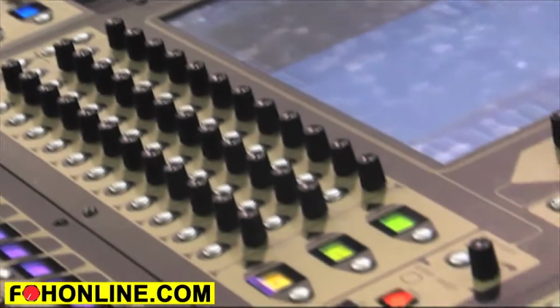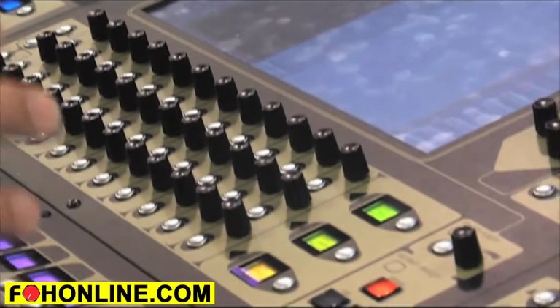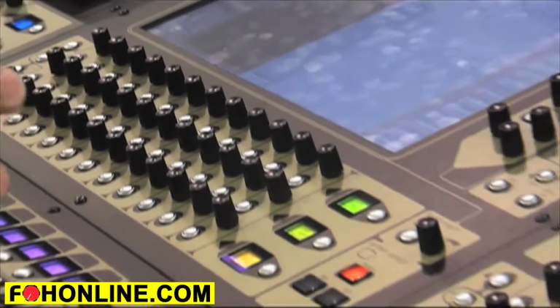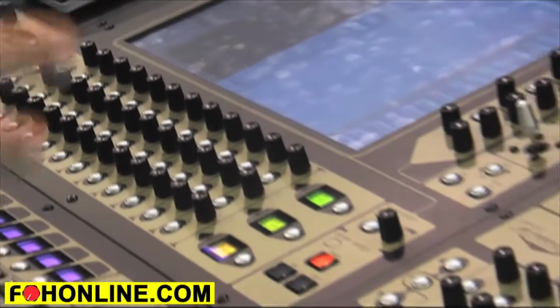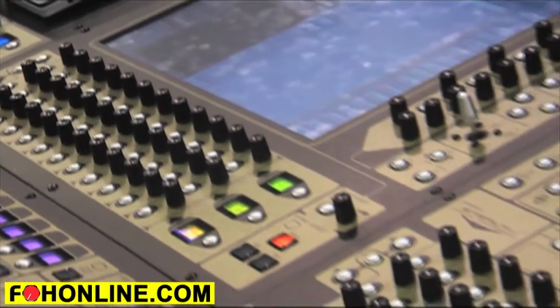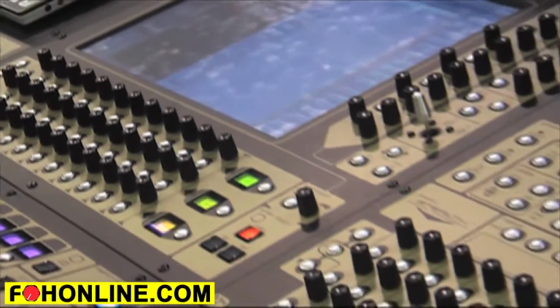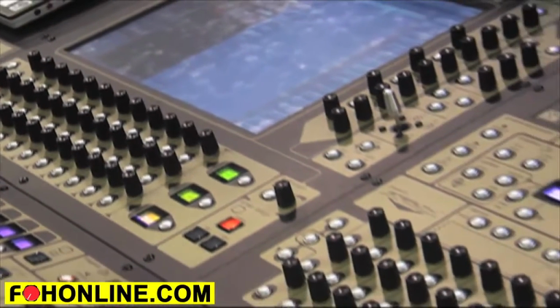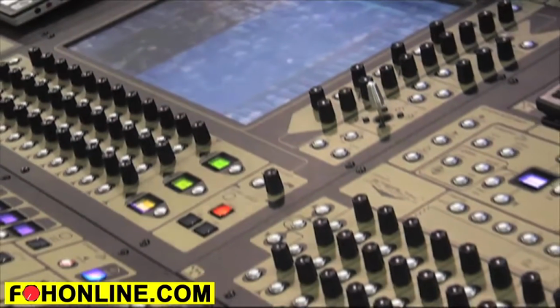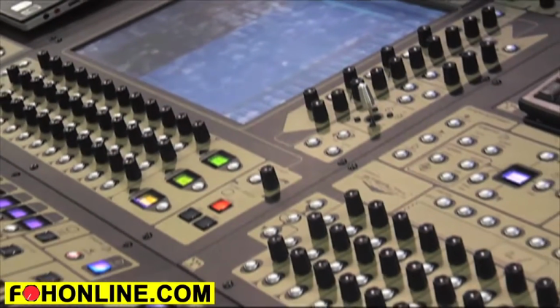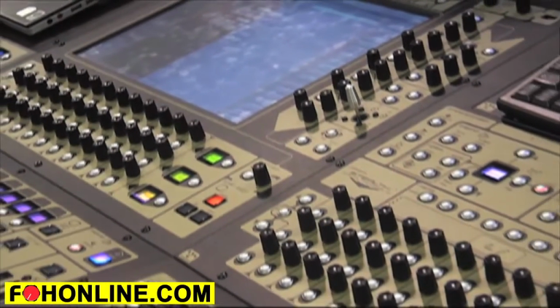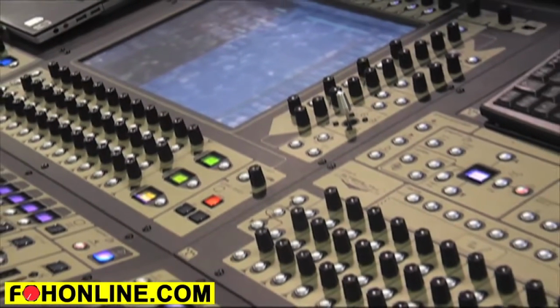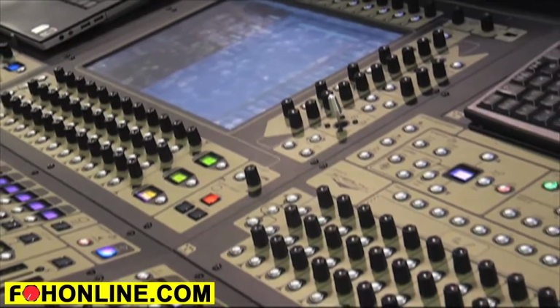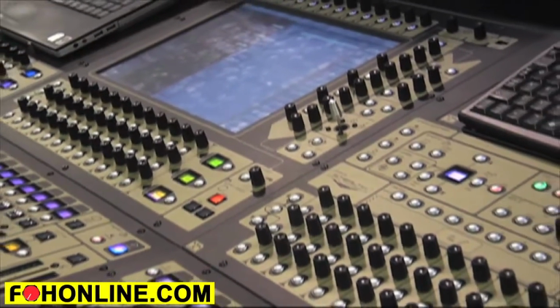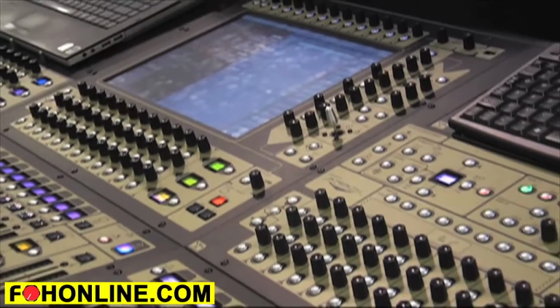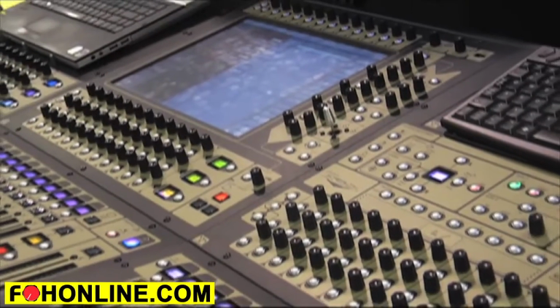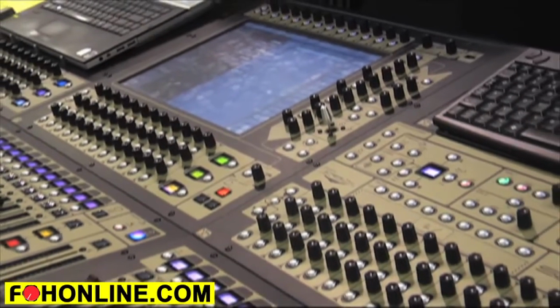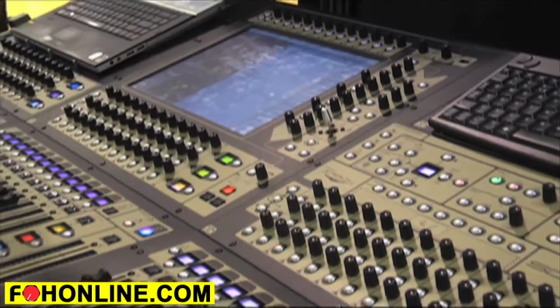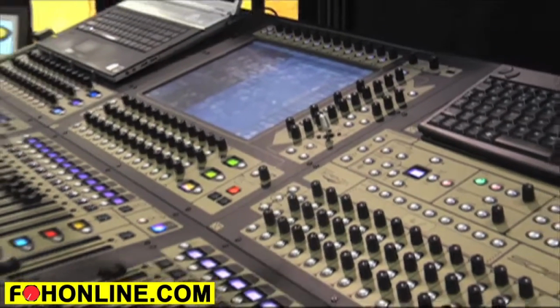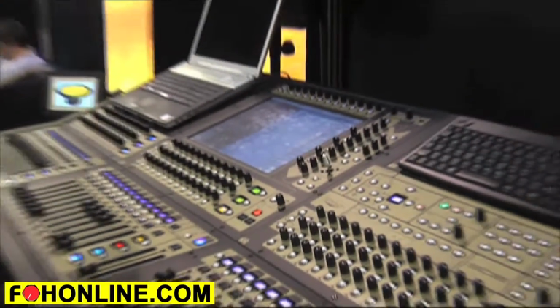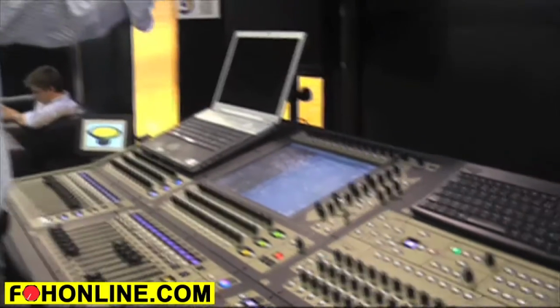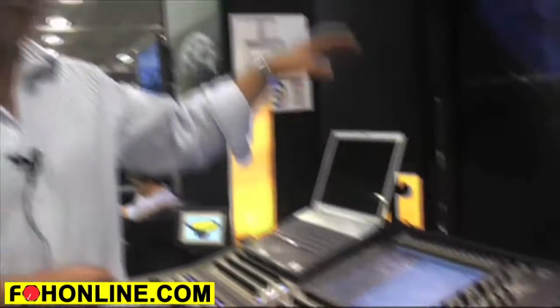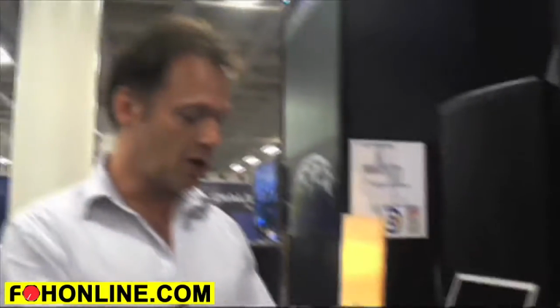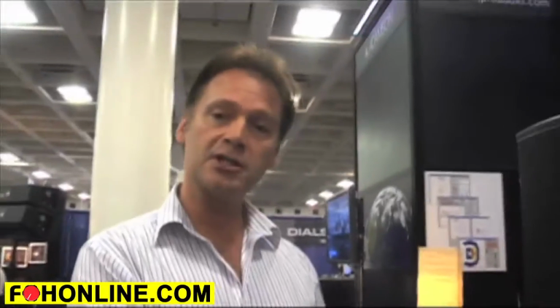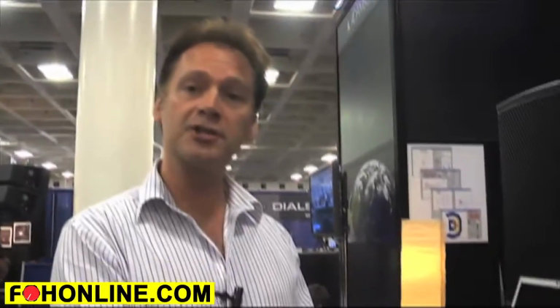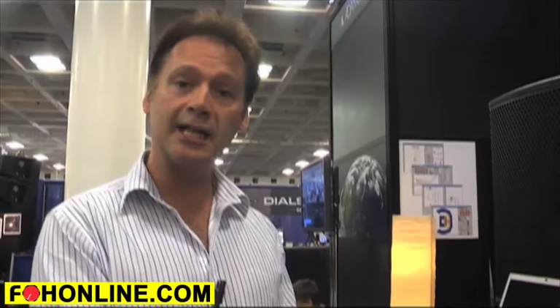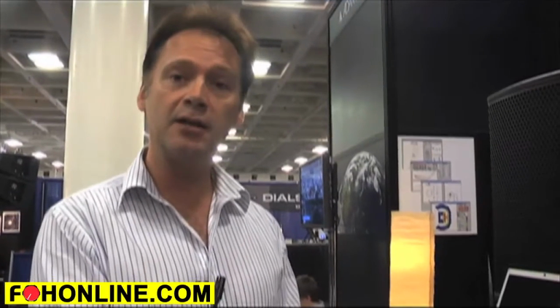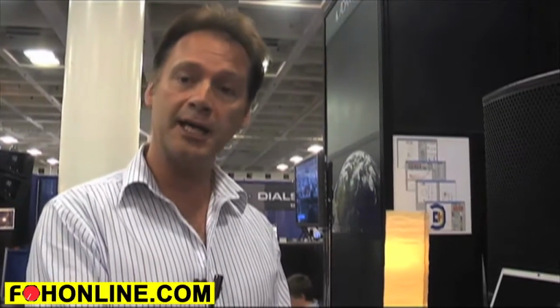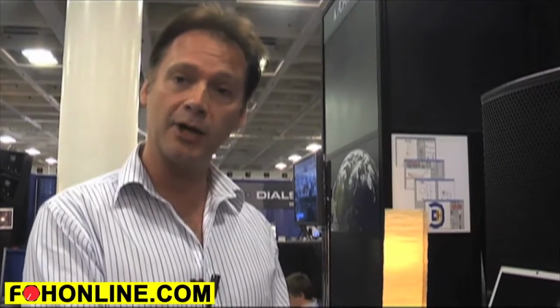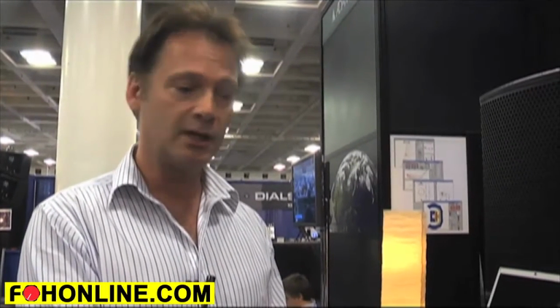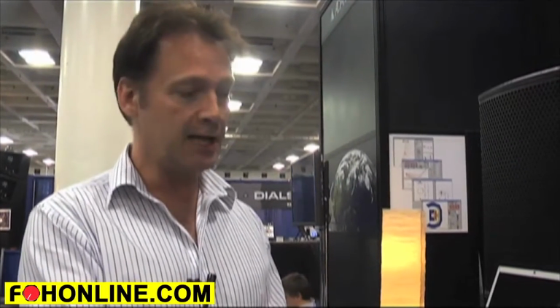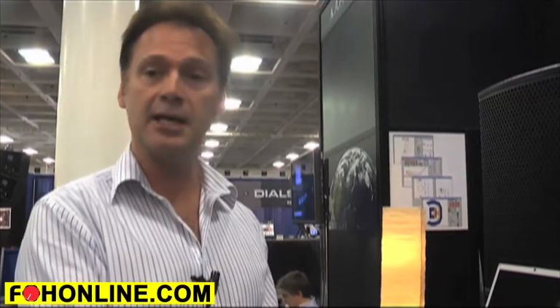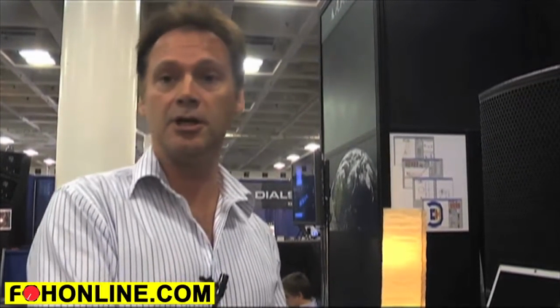That's about it very quickly. You do have a stage rack — it comes in packages, 48 in and 8 out as standard. The console itself has 8 analog in, 8 analog out, and 8 AES/EBU.